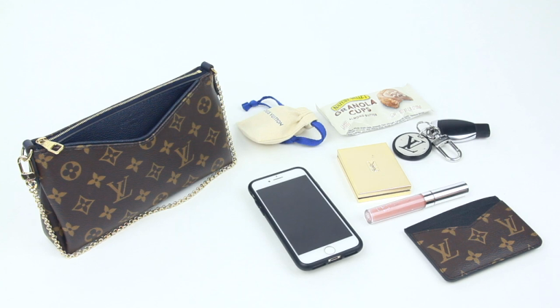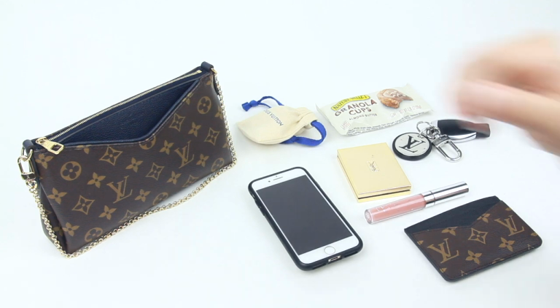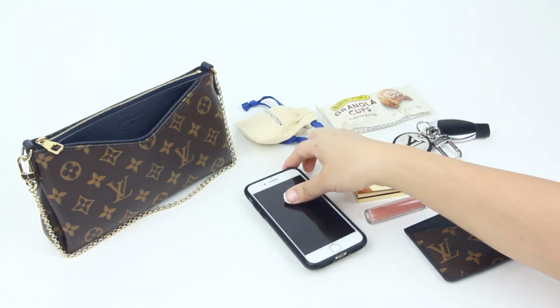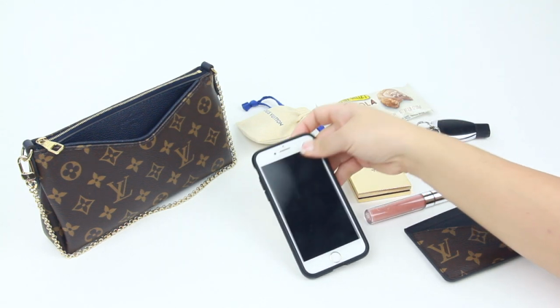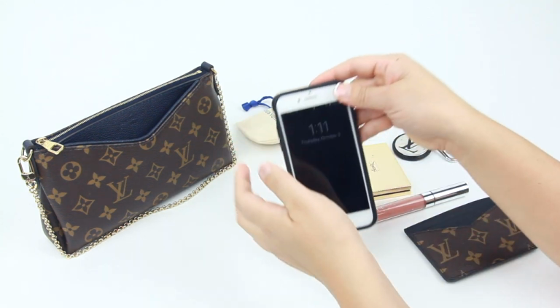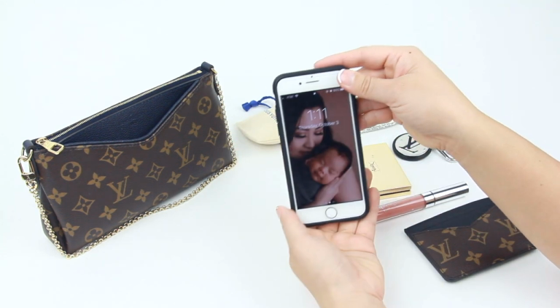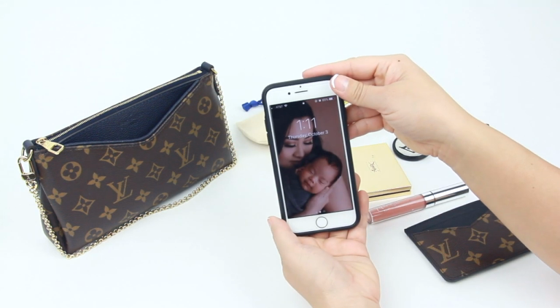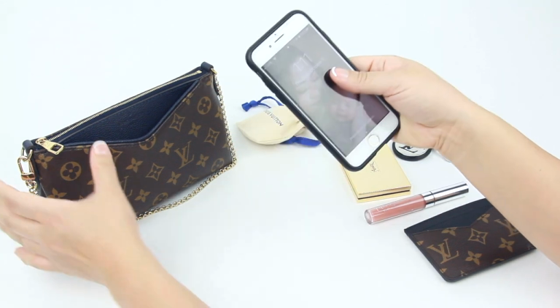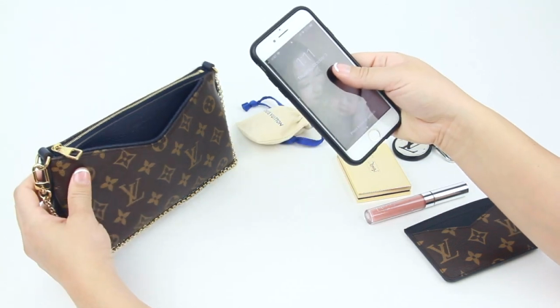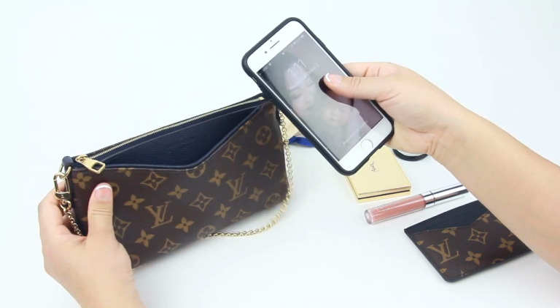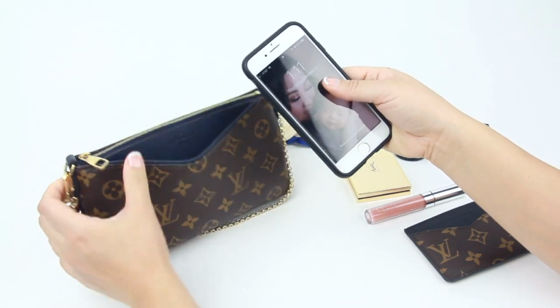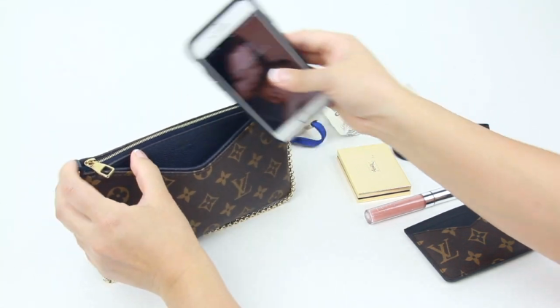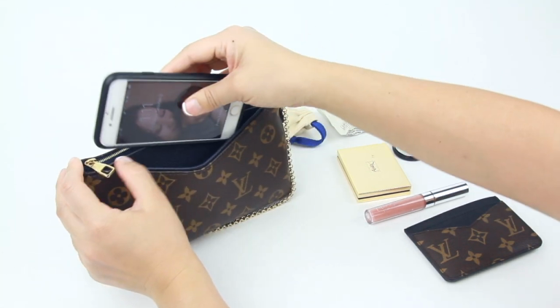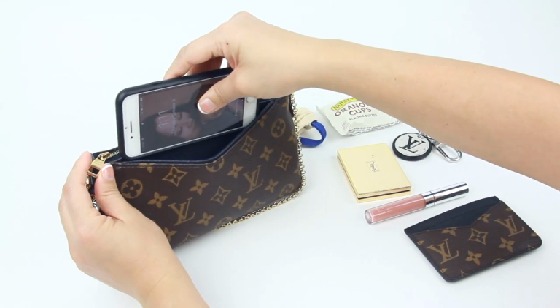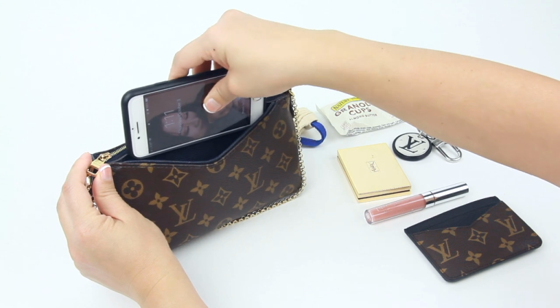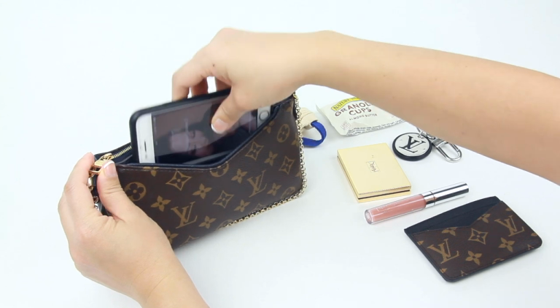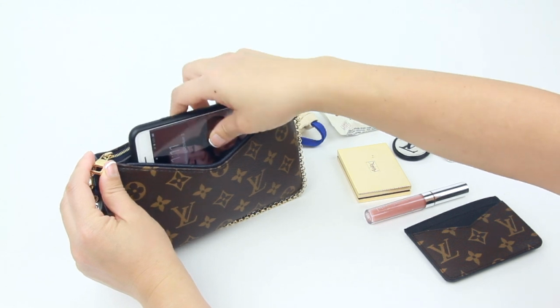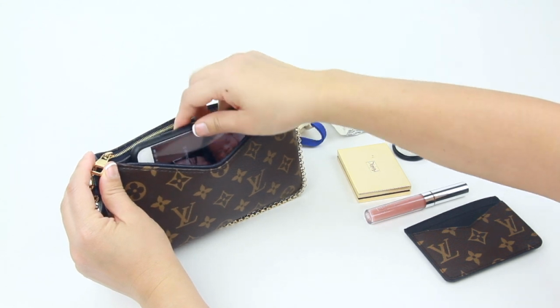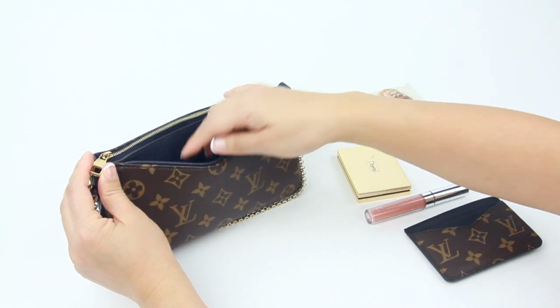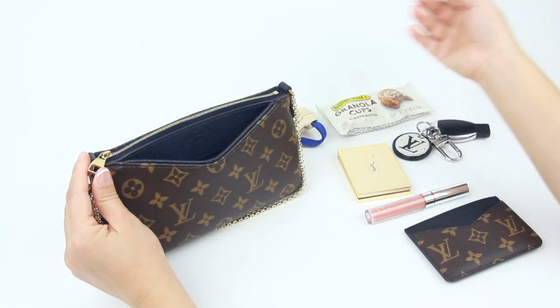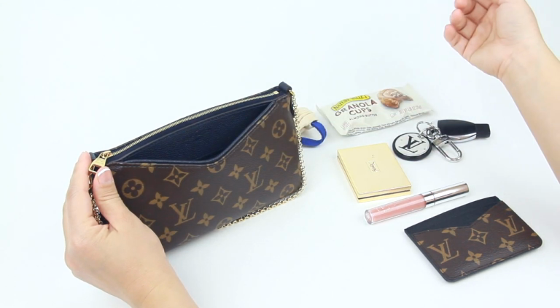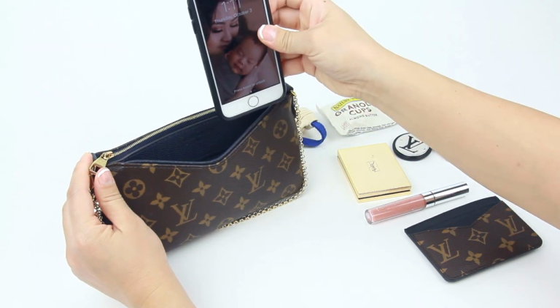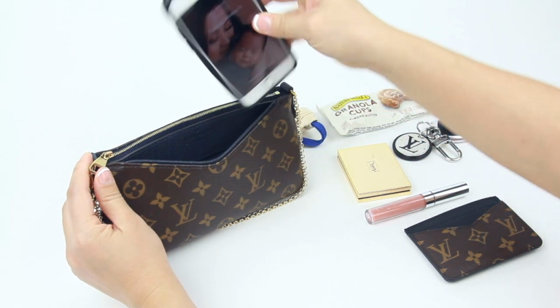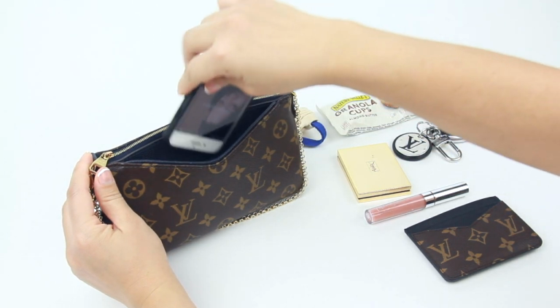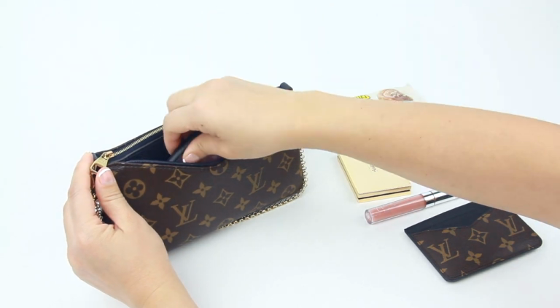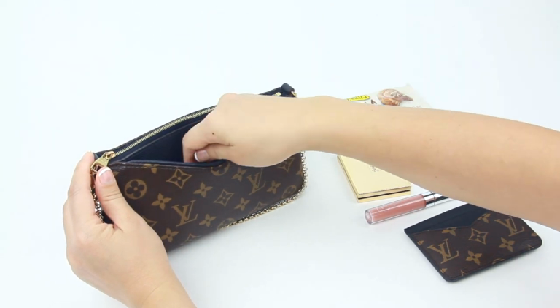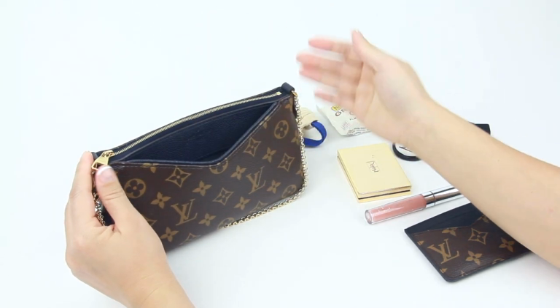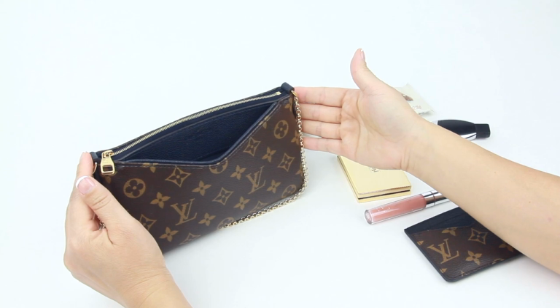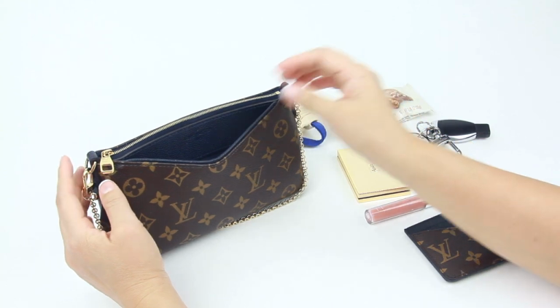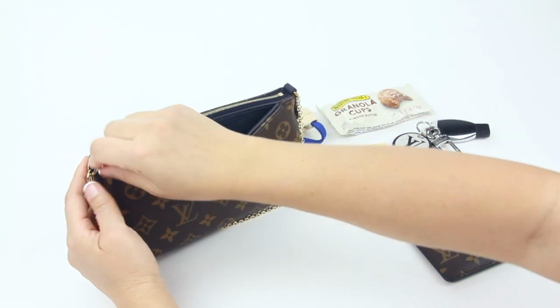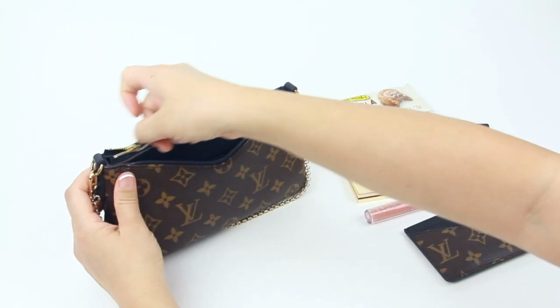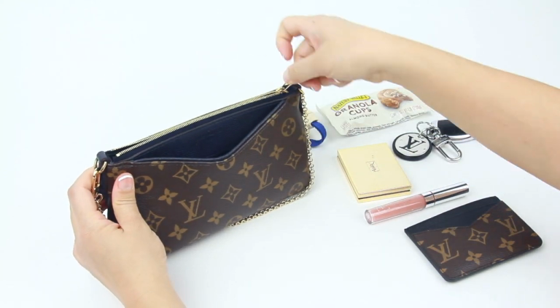I want to show you how you can put your phone in this front pocket. My phone is an iPhone 7 so it goes in a little bit easier, especially with the case. But if you have a bigger model, you'd actually have to put it in diagonally like so.